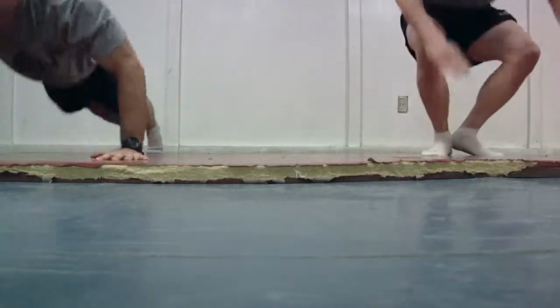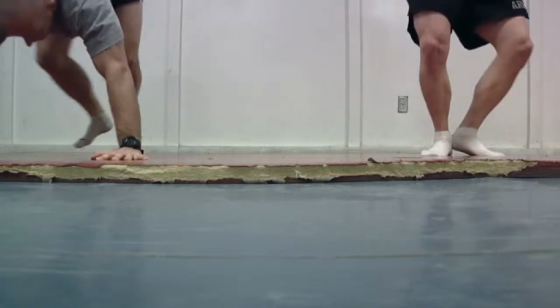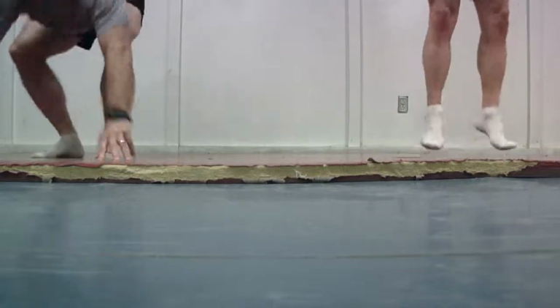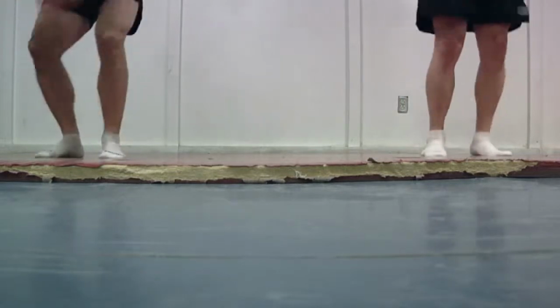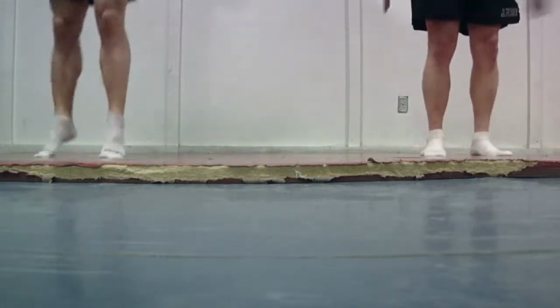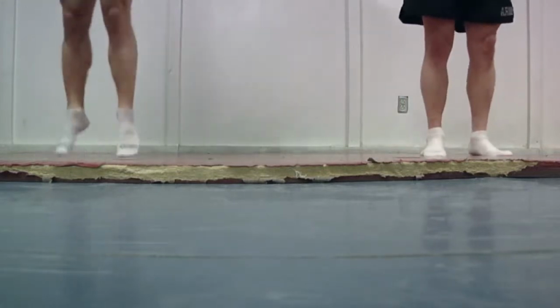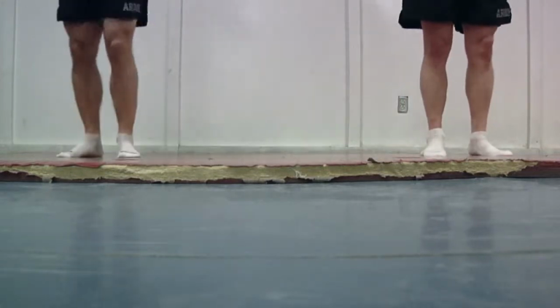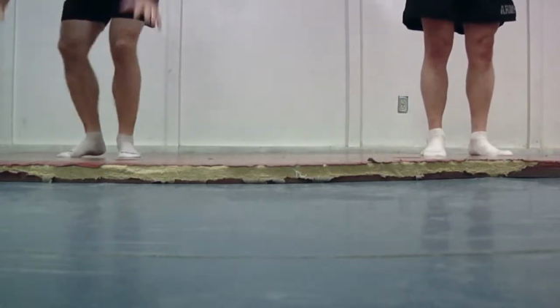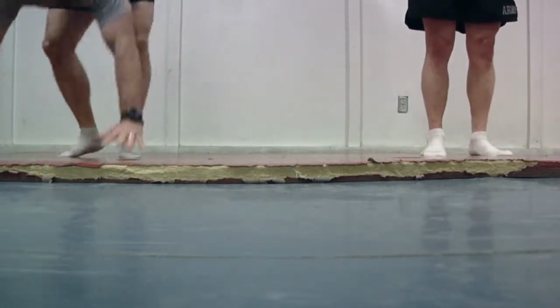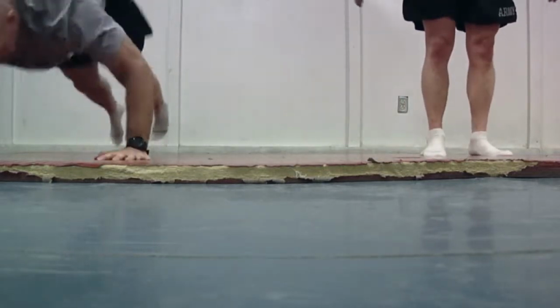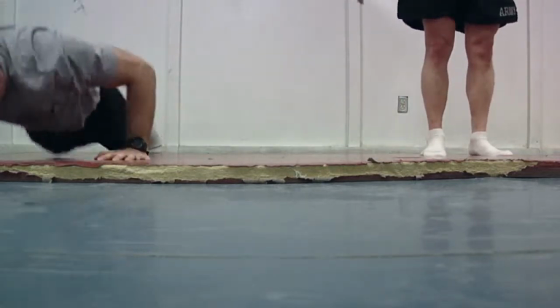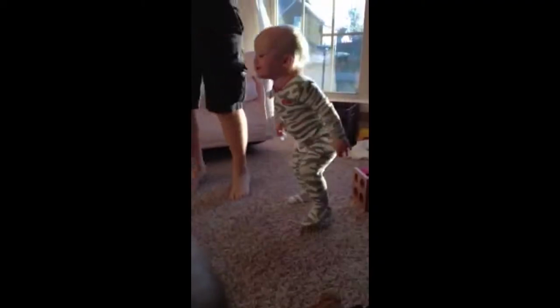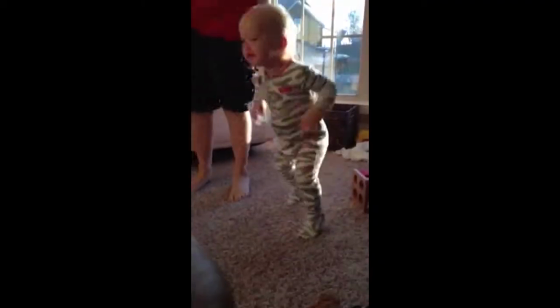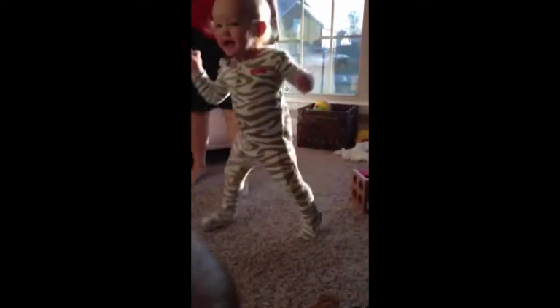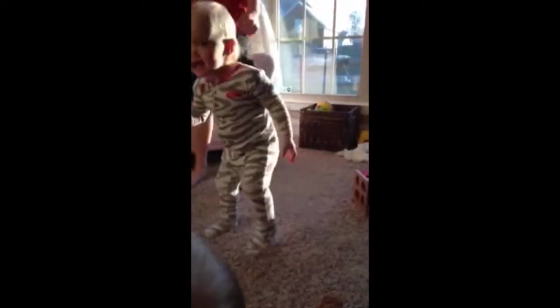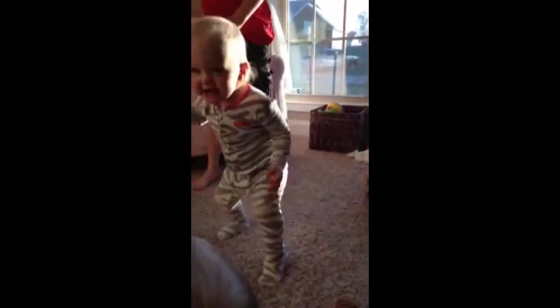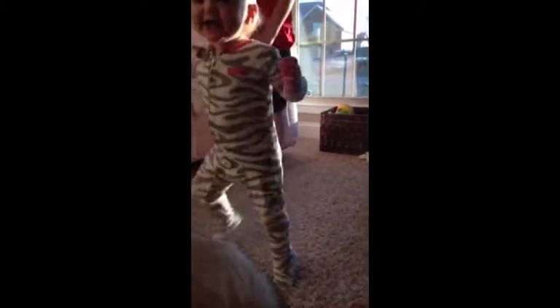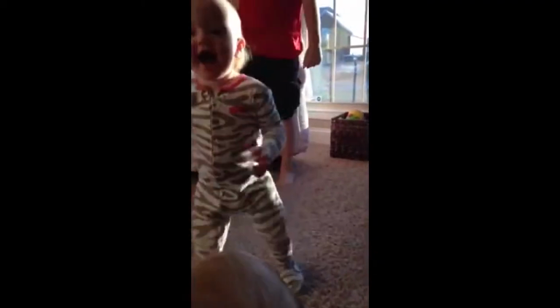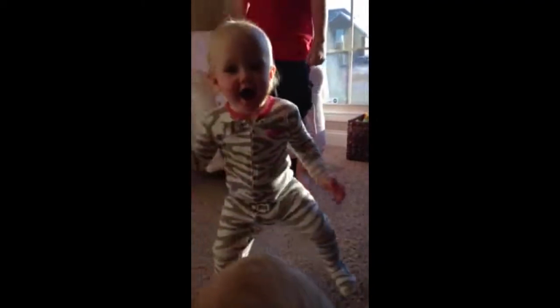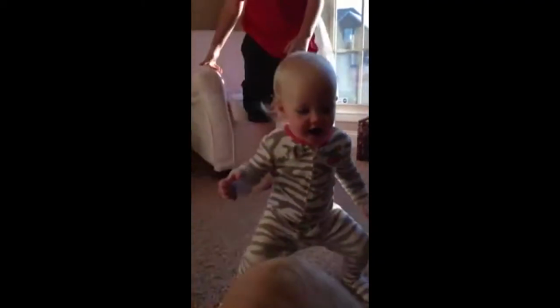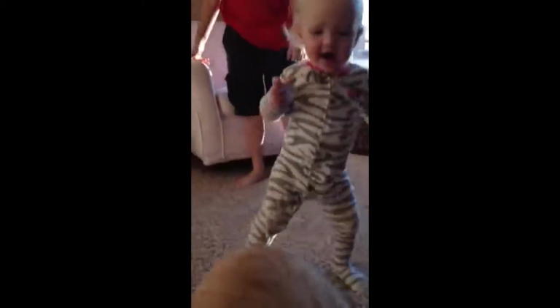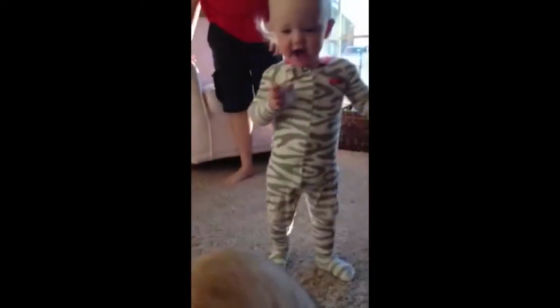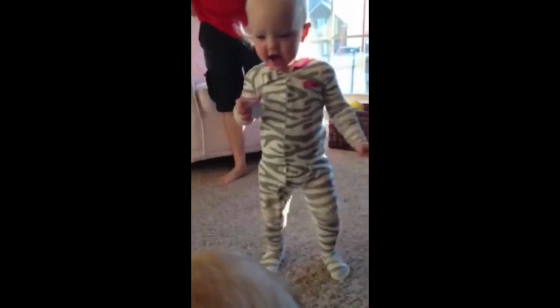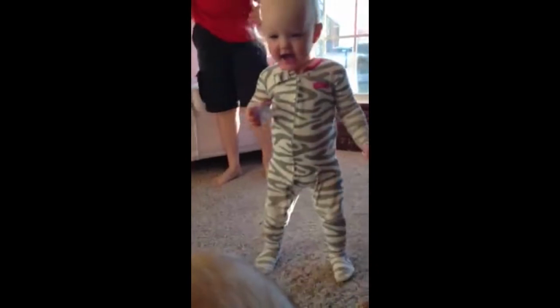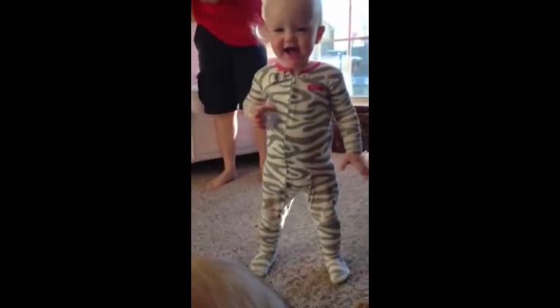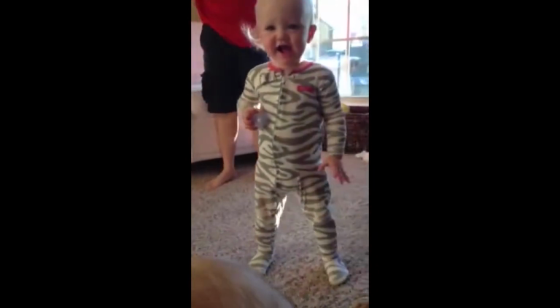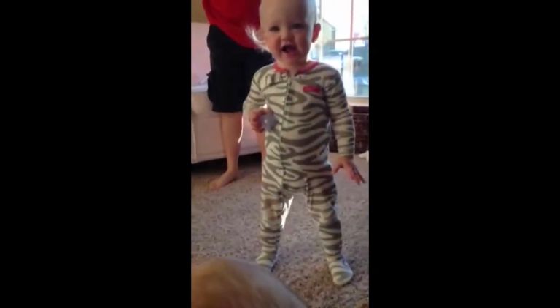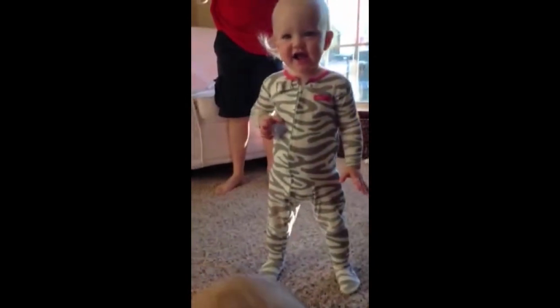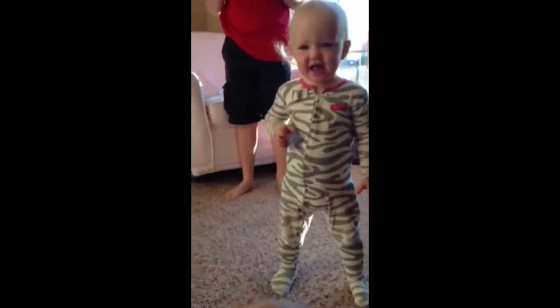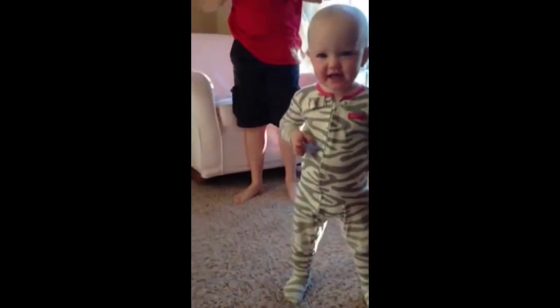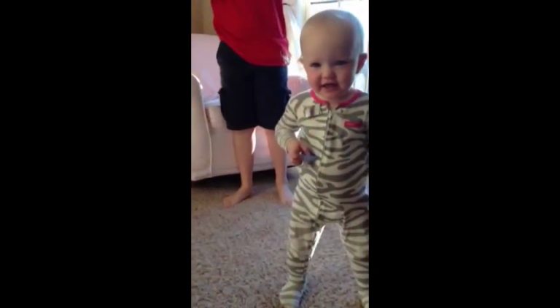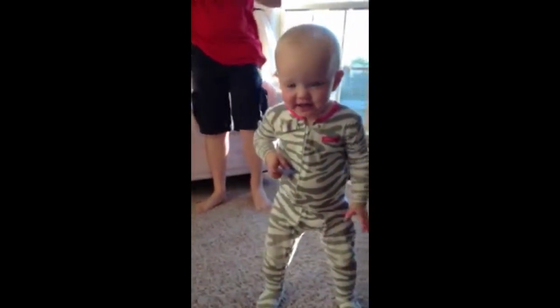For Task Force Lifeliner, Bagram Airfield, Afghanistan, I'm Army Staff Sergeant Peter Sinclair. I'm recording Lorelei doing burpees.